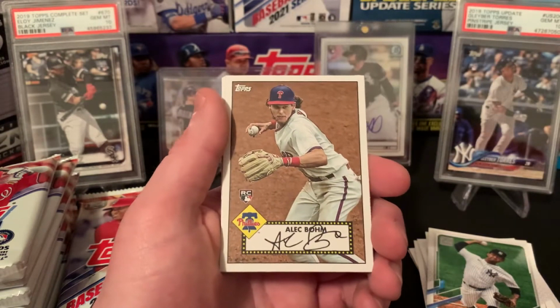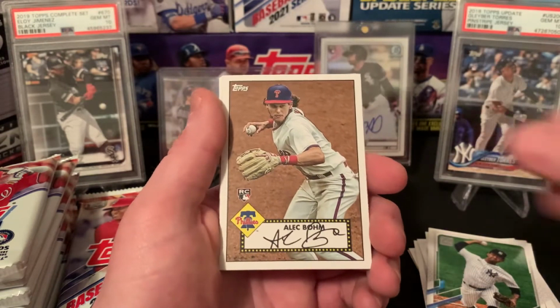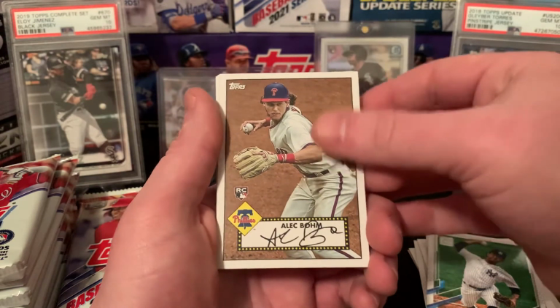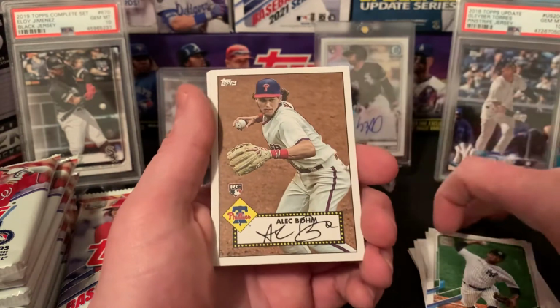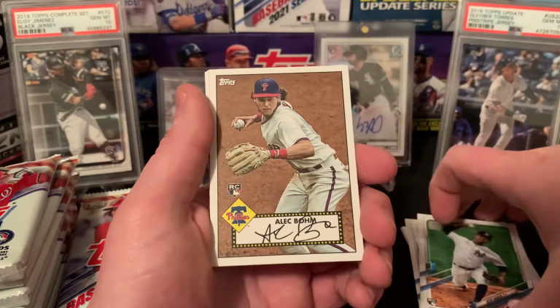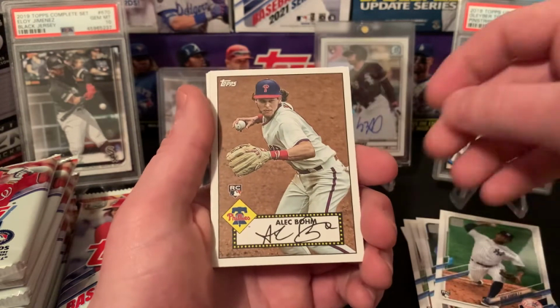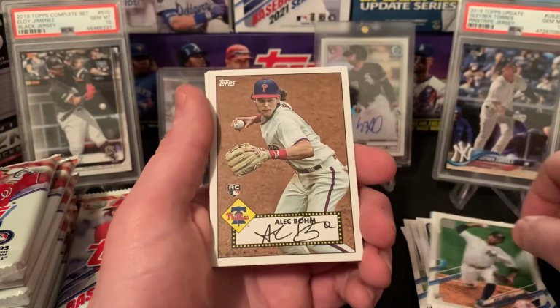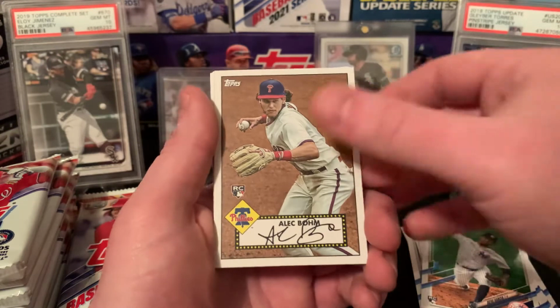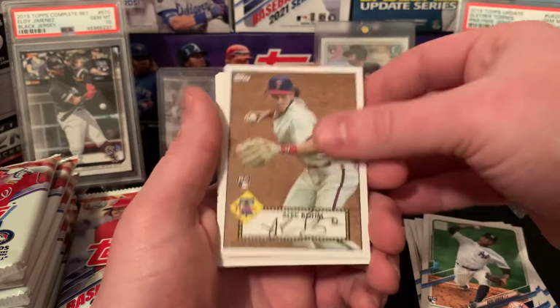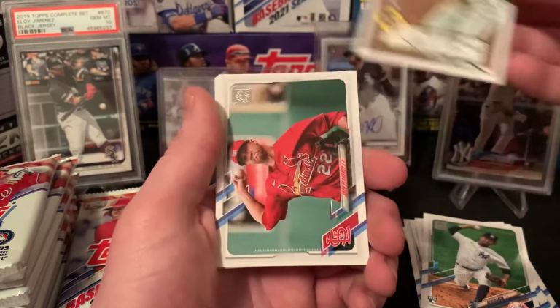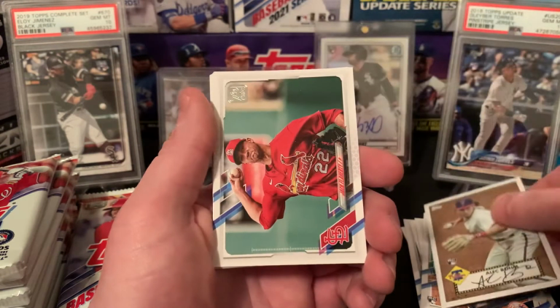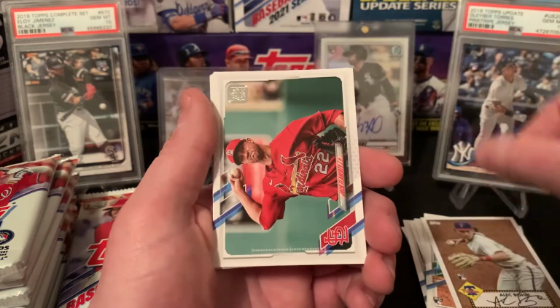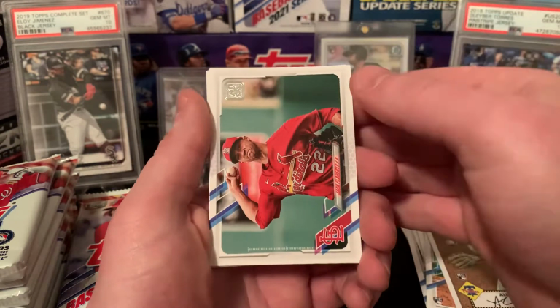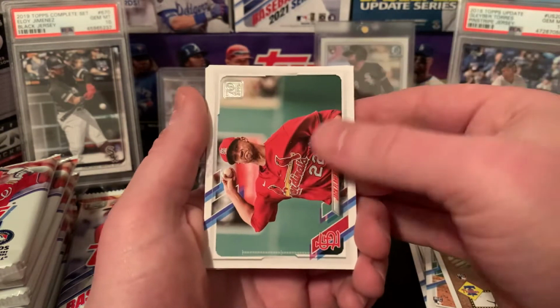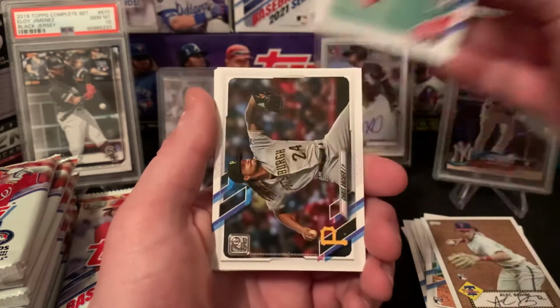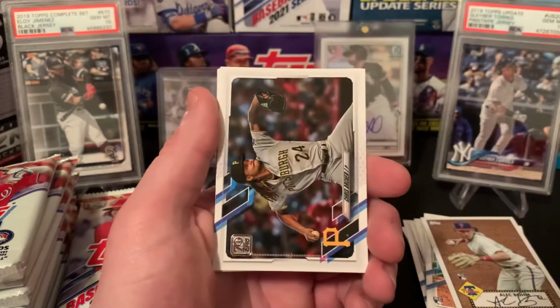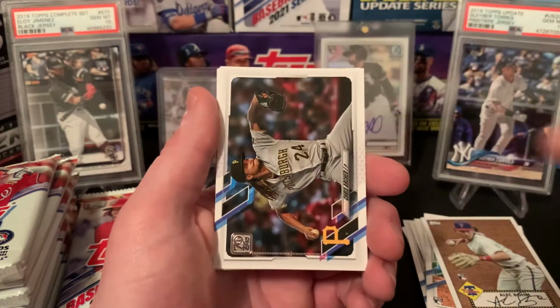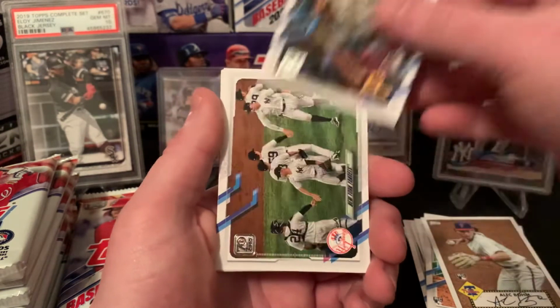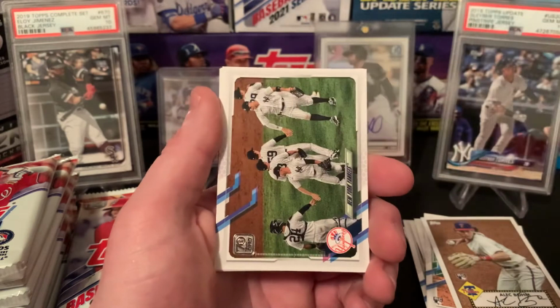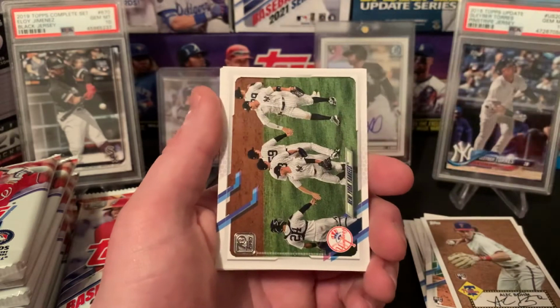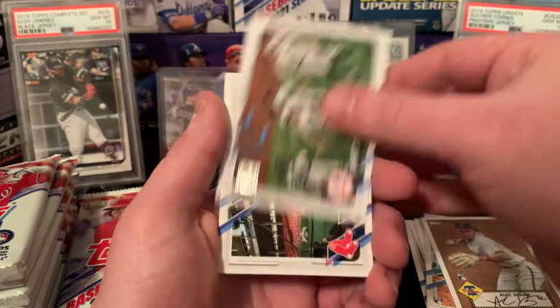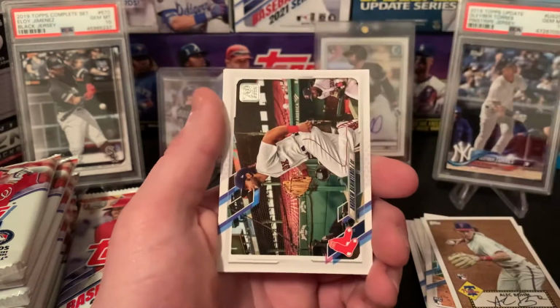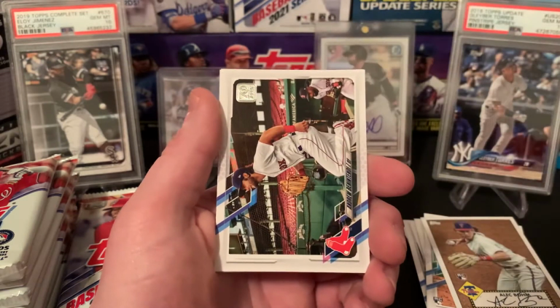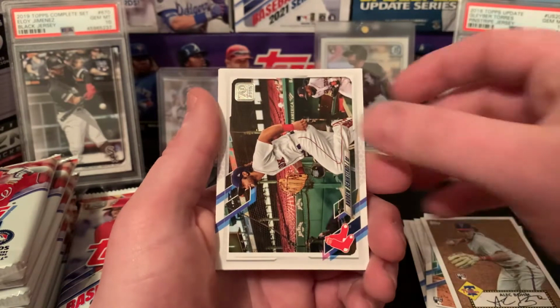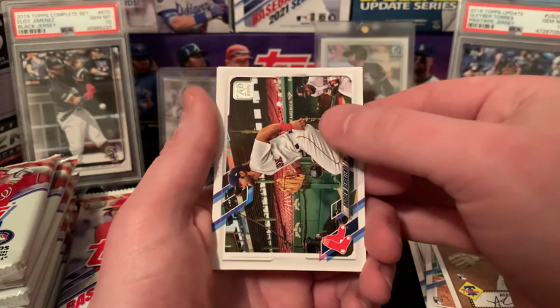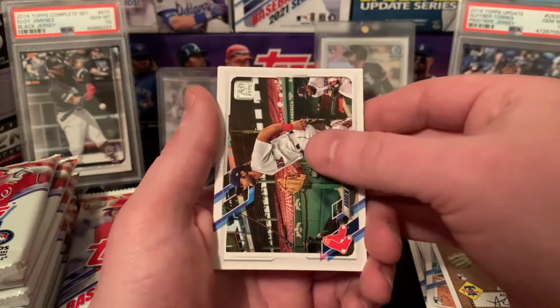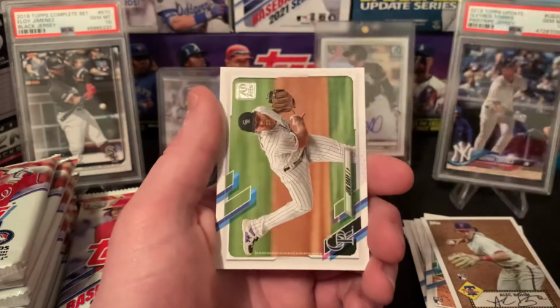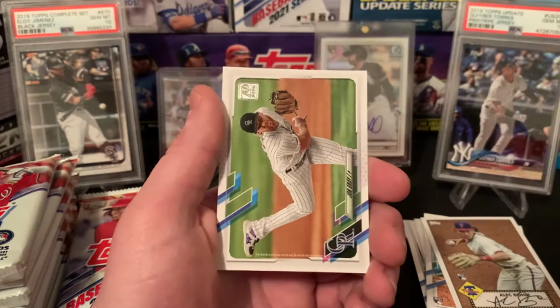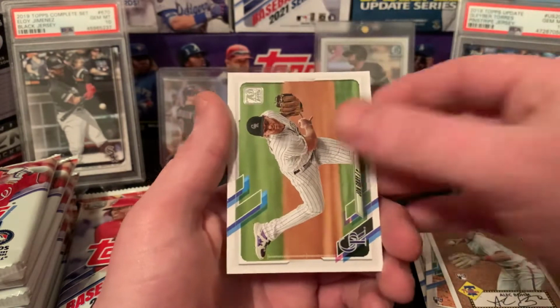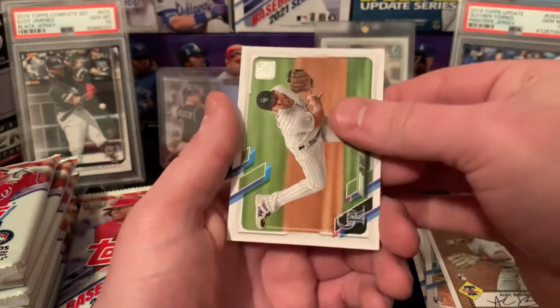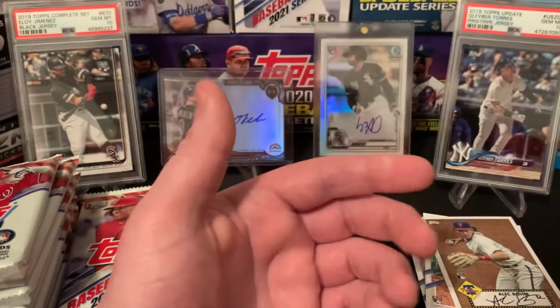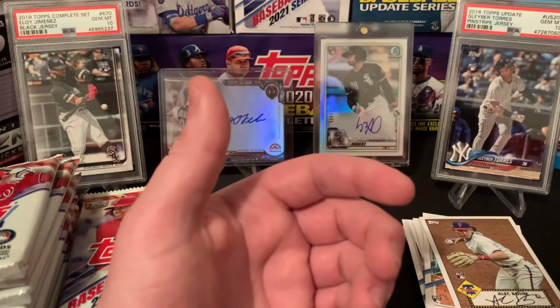Bellinger insert — love this. Alec Bohm 52 rookie card — don't have one of those yet. Jack Flaherty, Chris Archer, Benintendi newest Royal, John Gray to finish that one off.